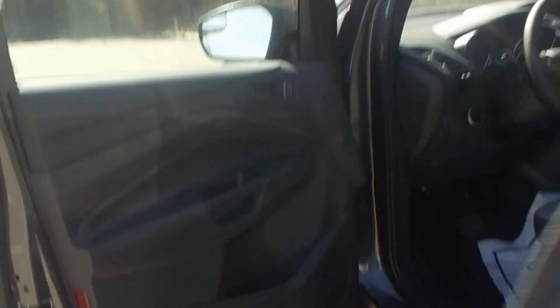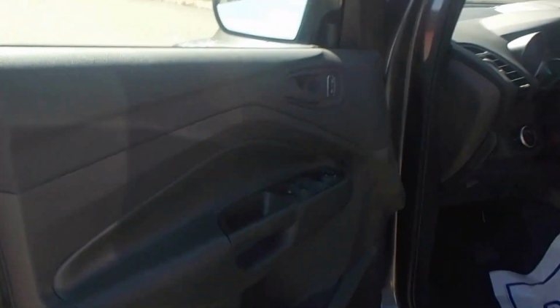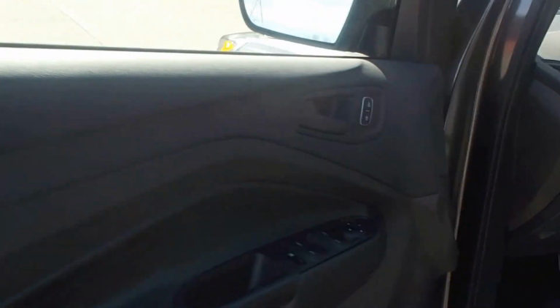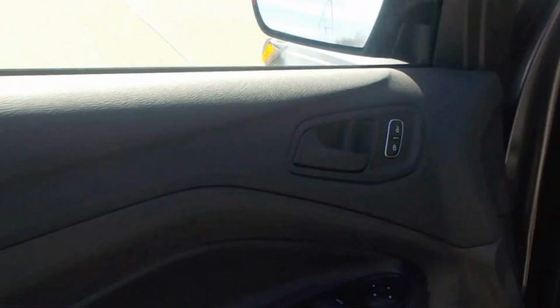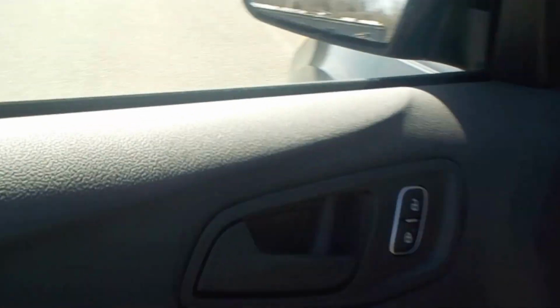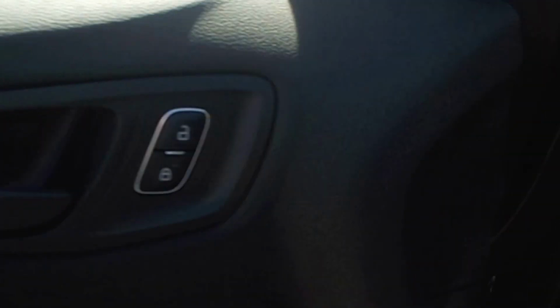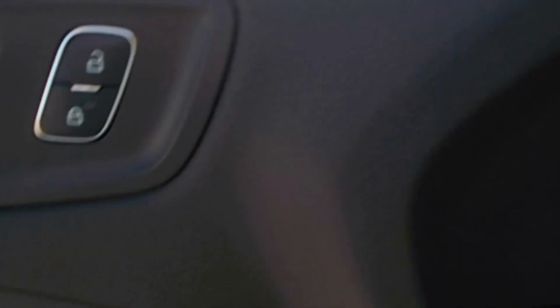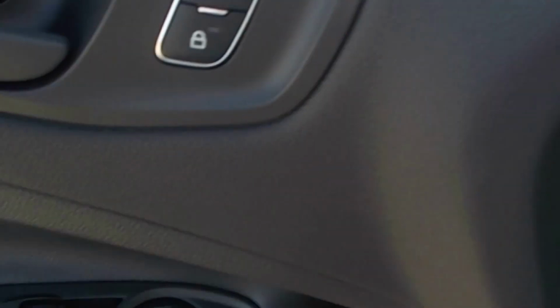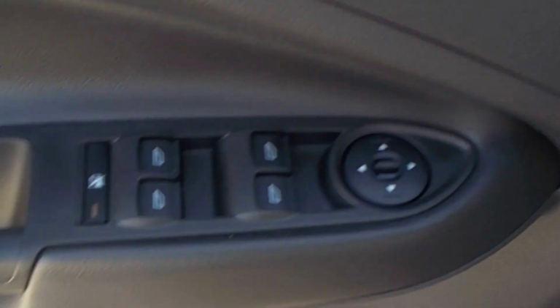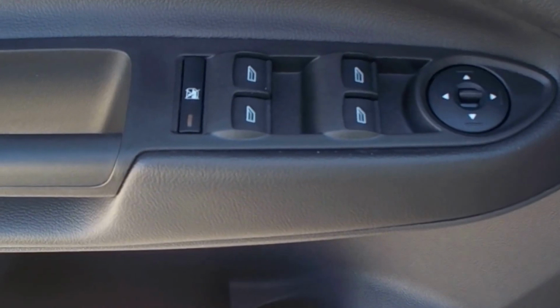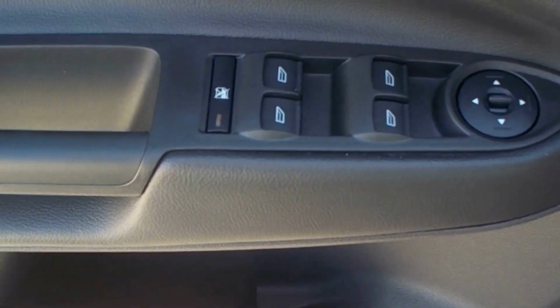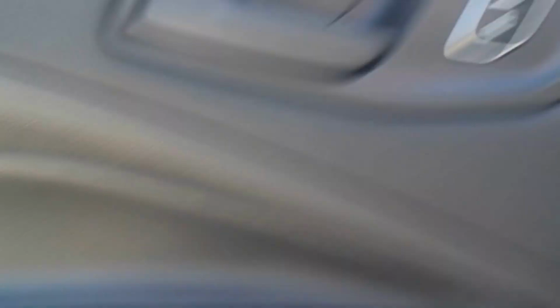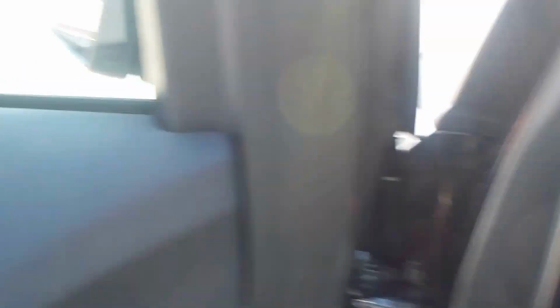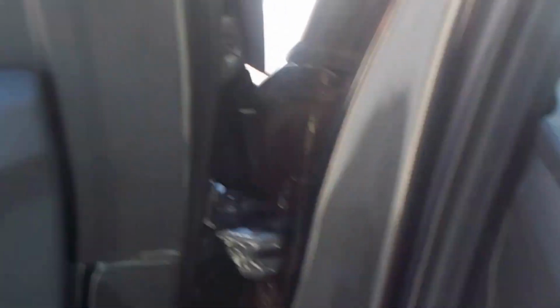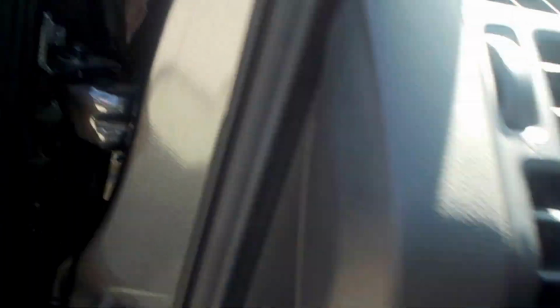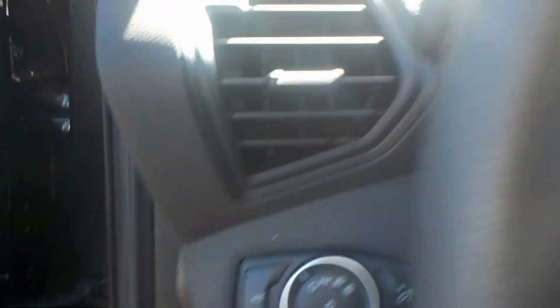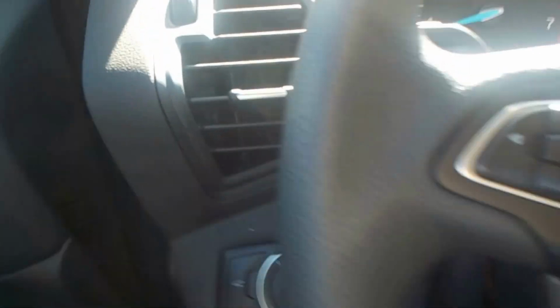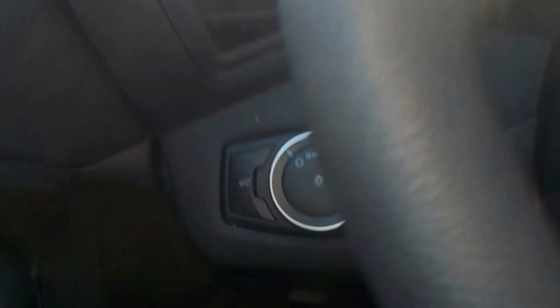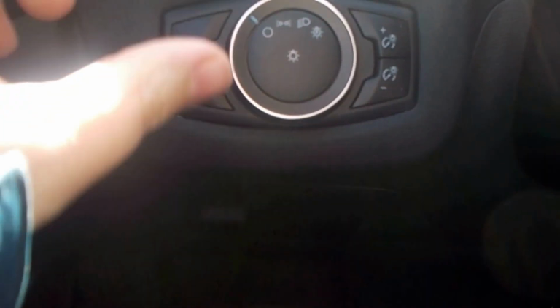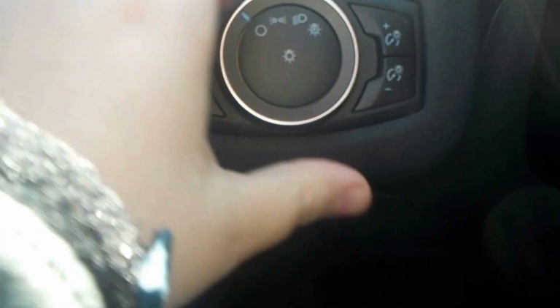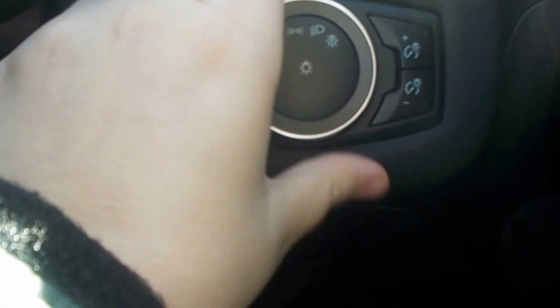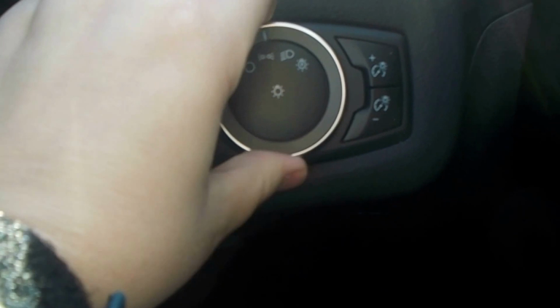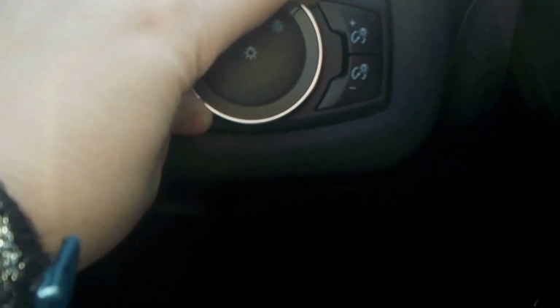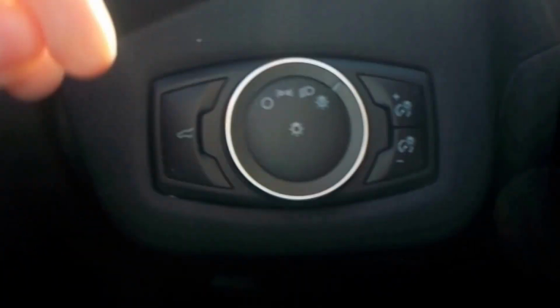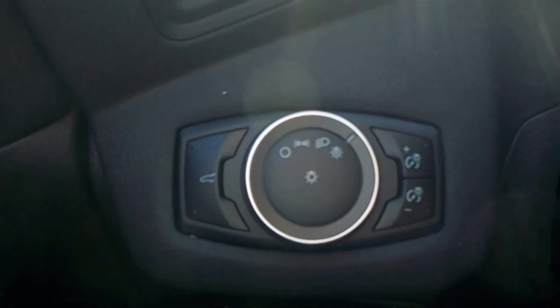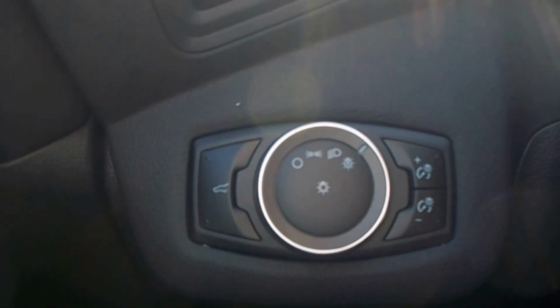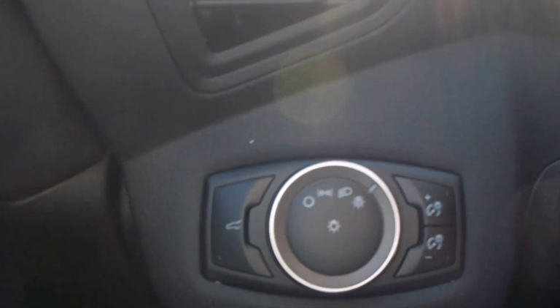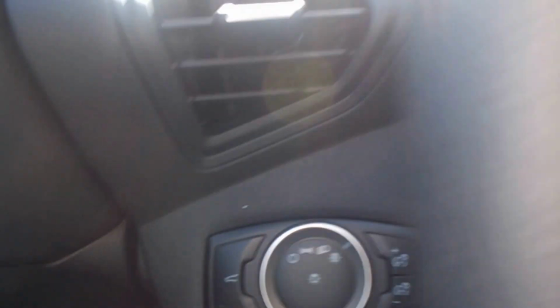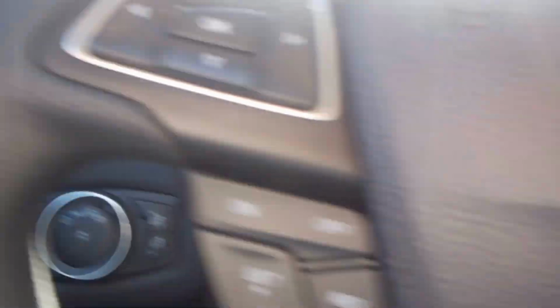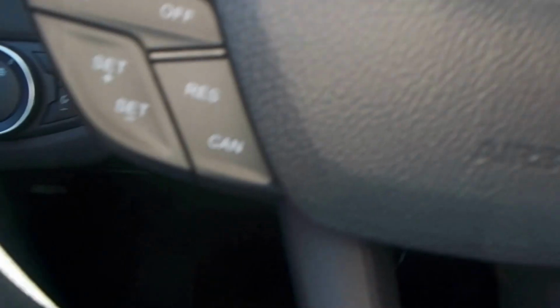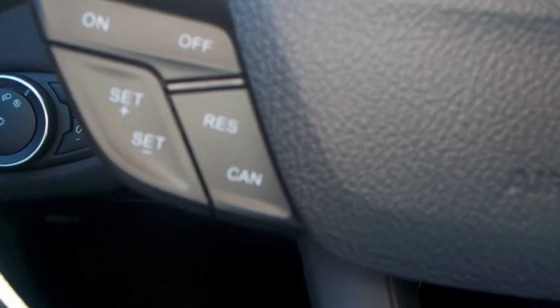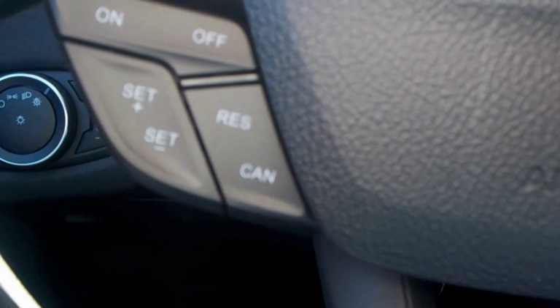So, getting on the inside, it's got power locks, power windows. It's even got automatic headlights, so you never have to worry about turning your lights on when it gets dark. Cruise control.